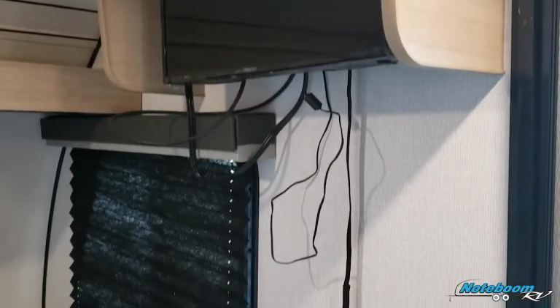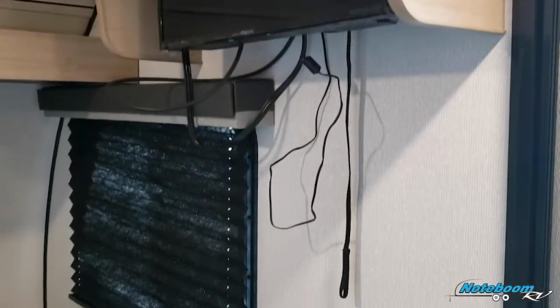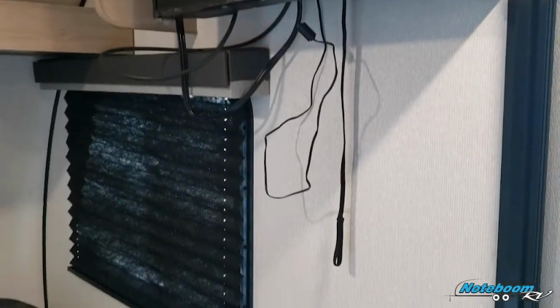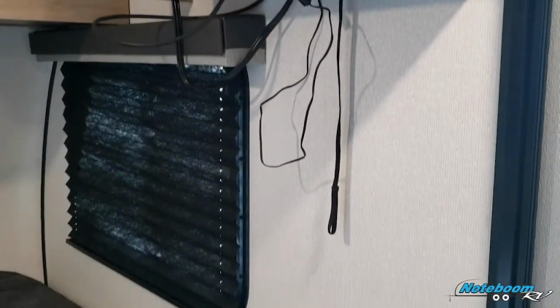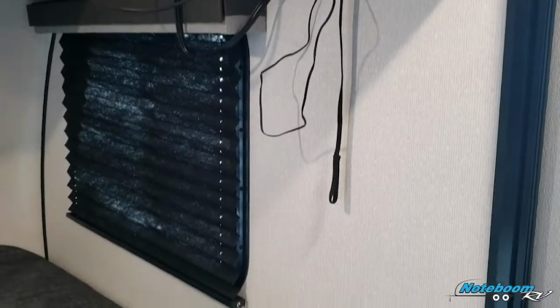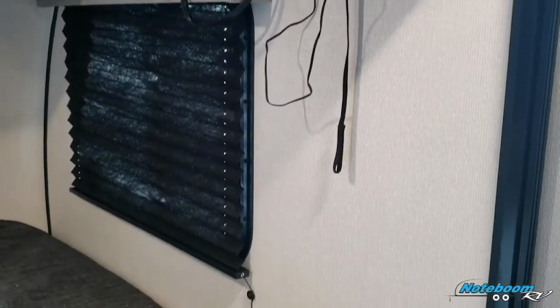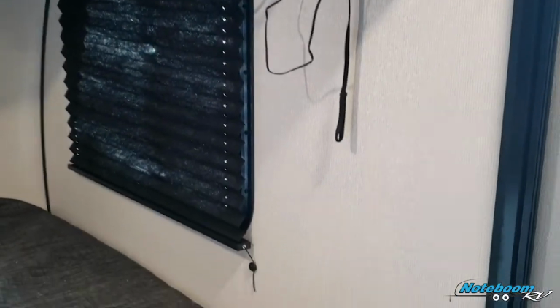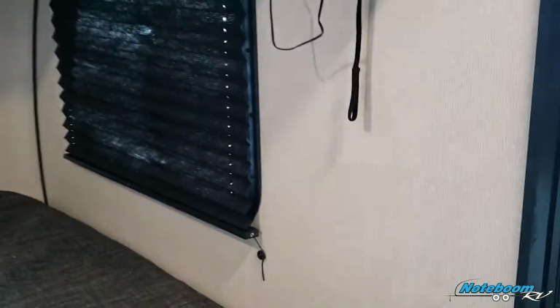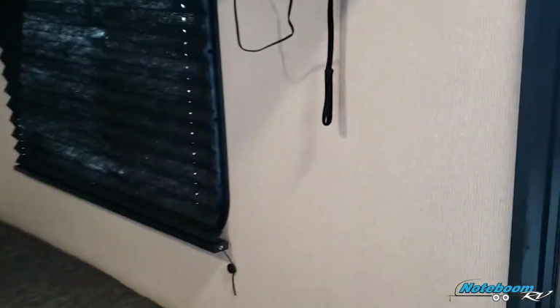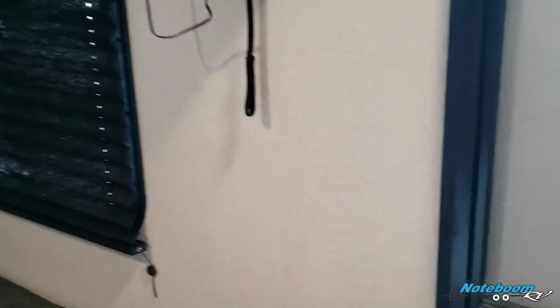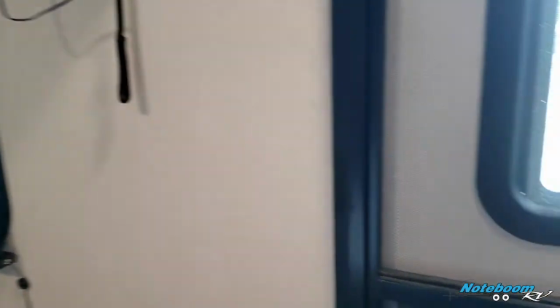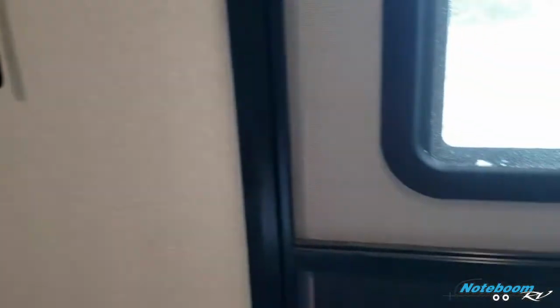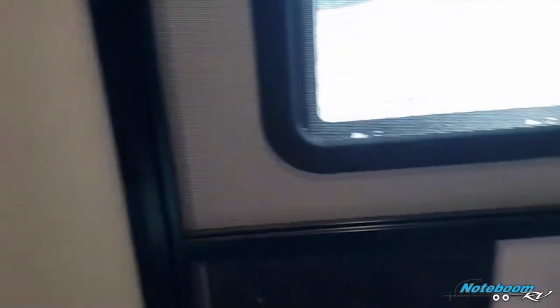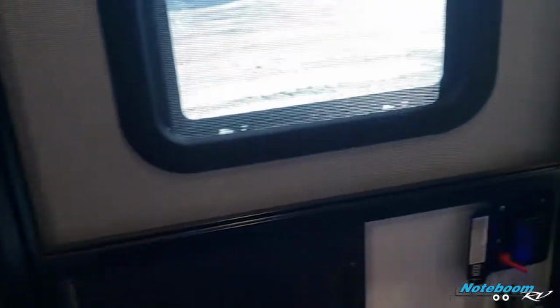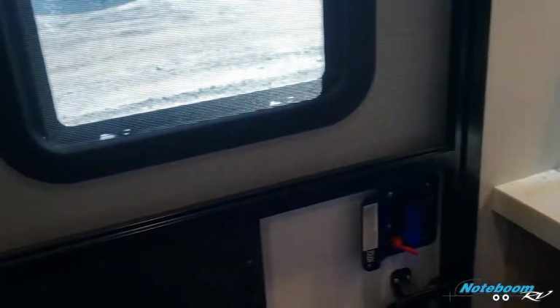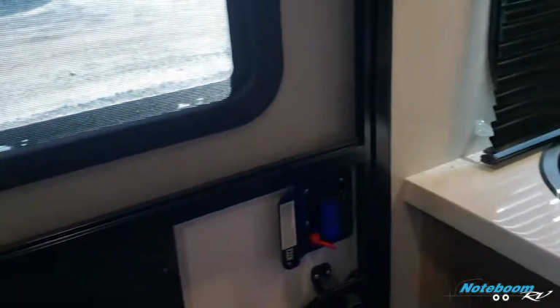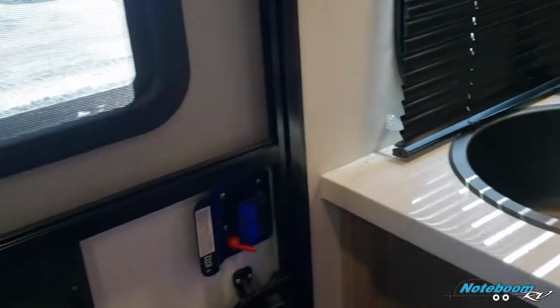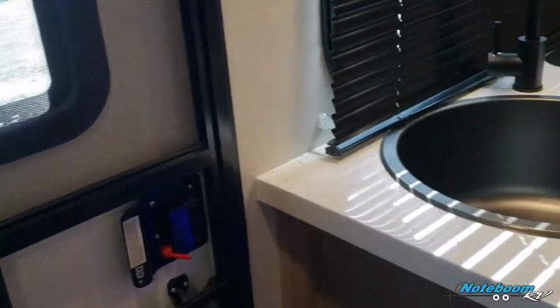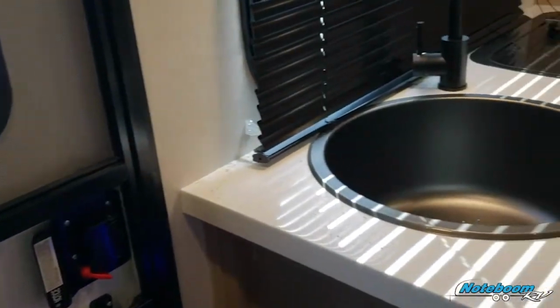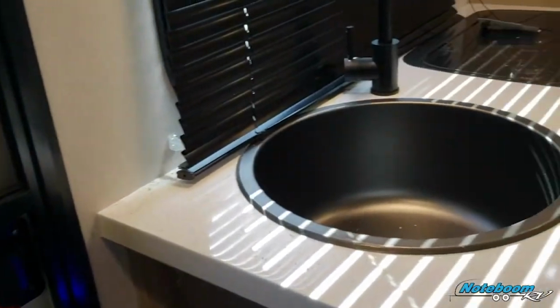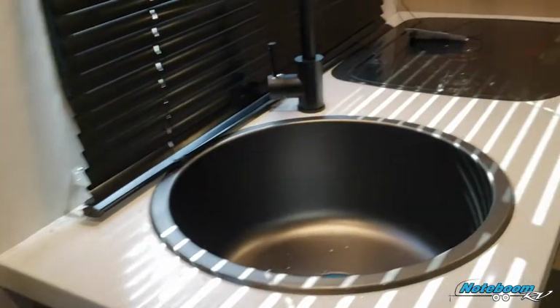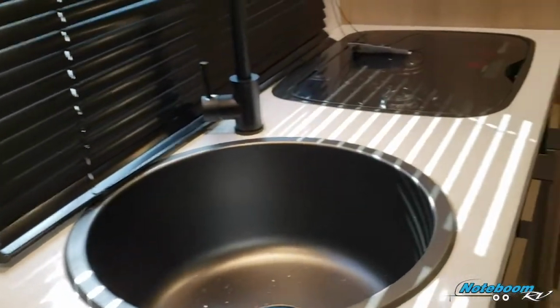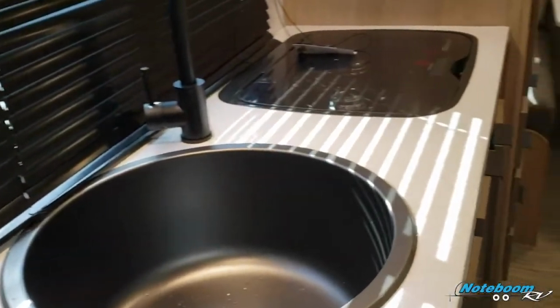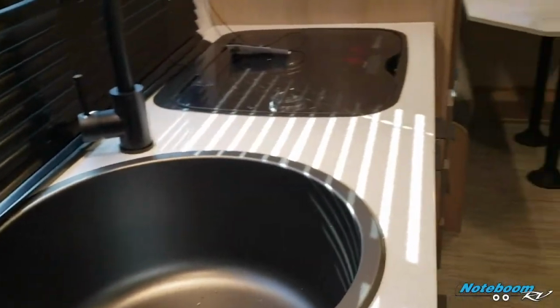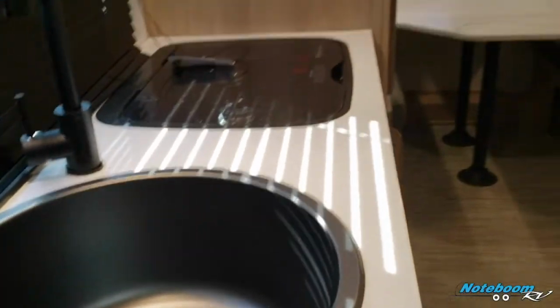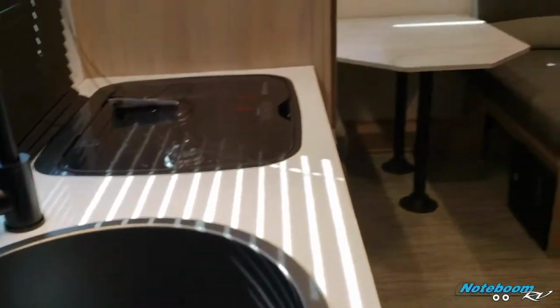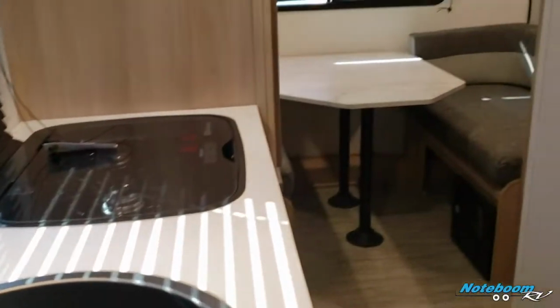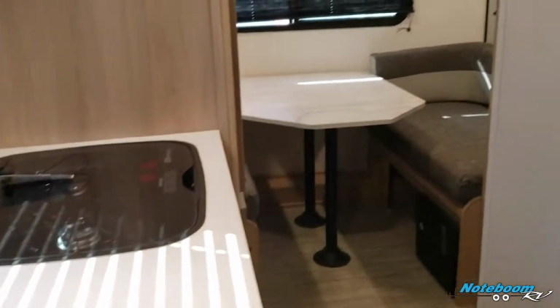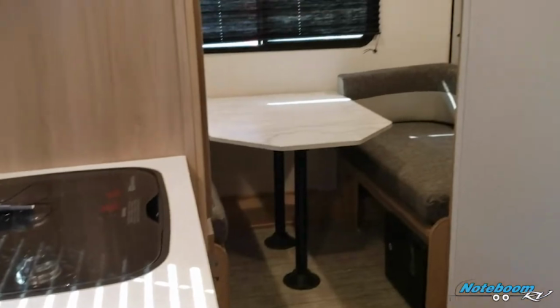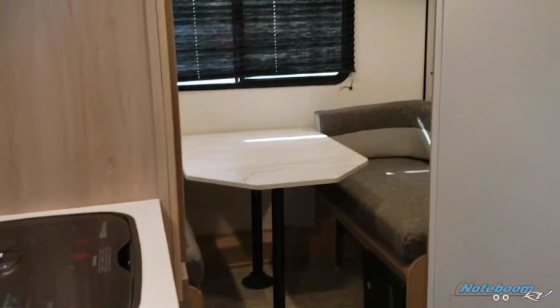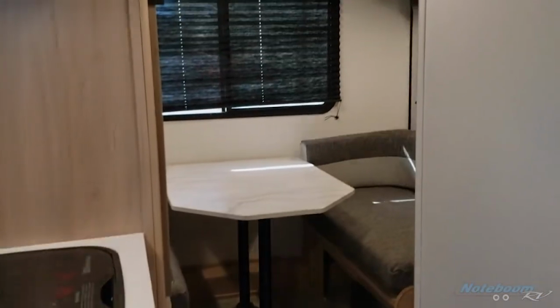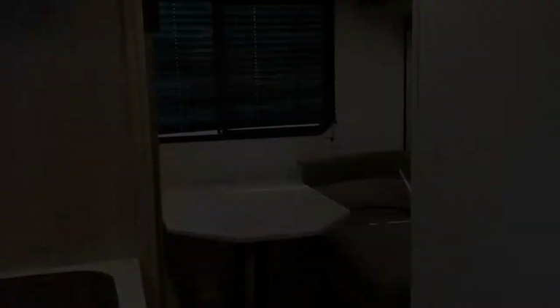So again, this is the brand new Hitch travel trailer line, available now at Notaboom RV in Harrisburg, South Dakota. Stop on in or give us a call at 605-743-4002.